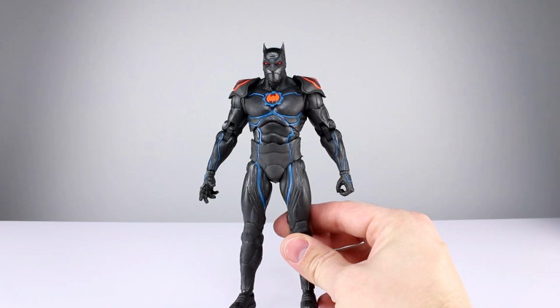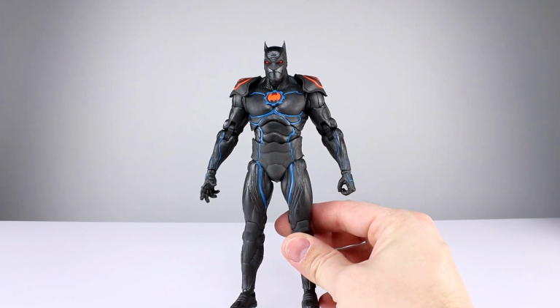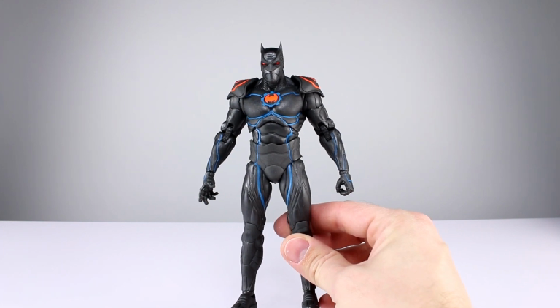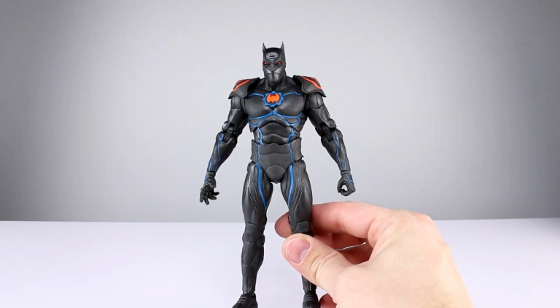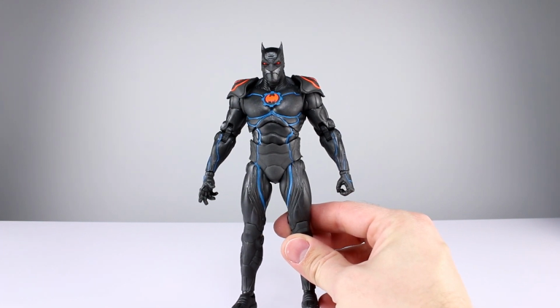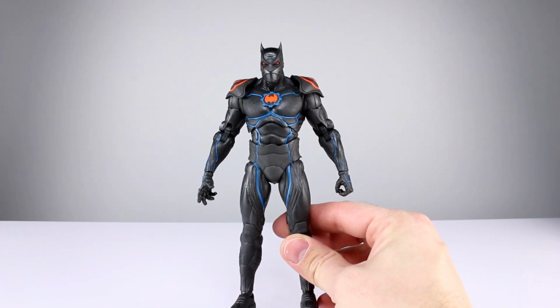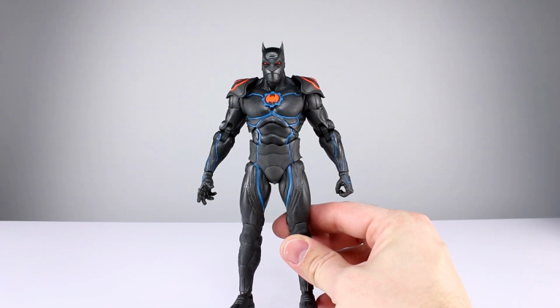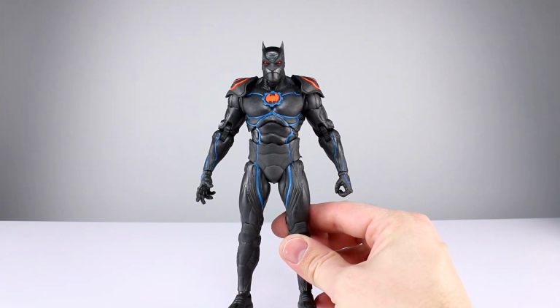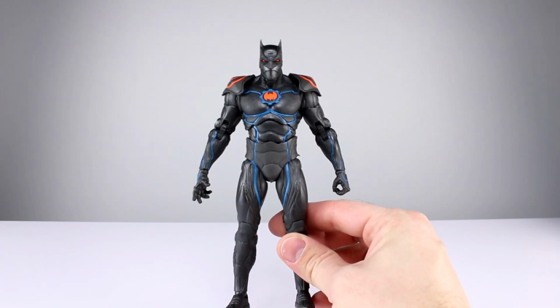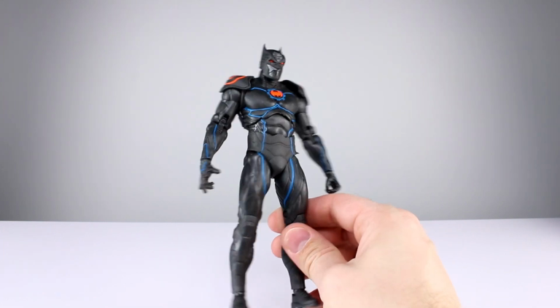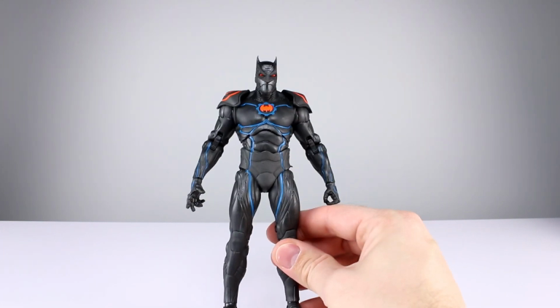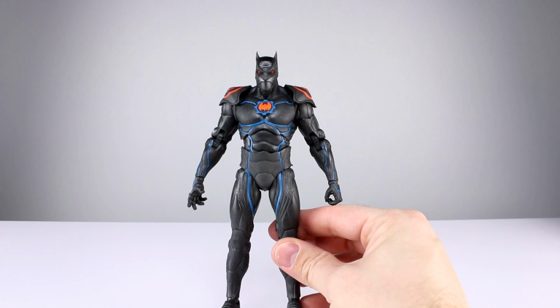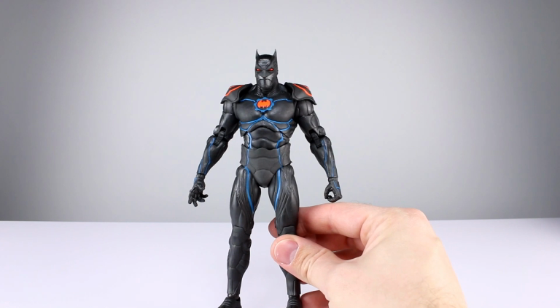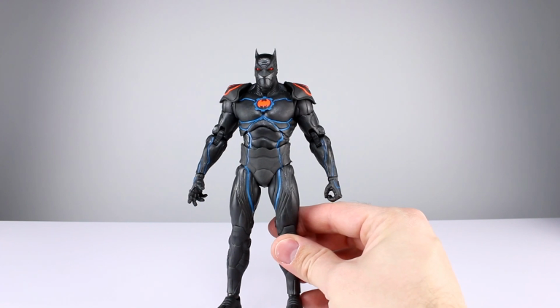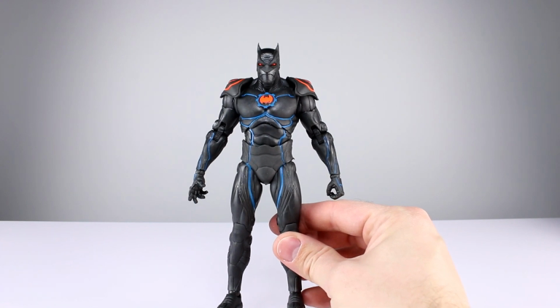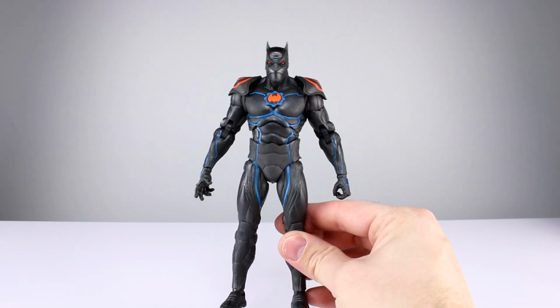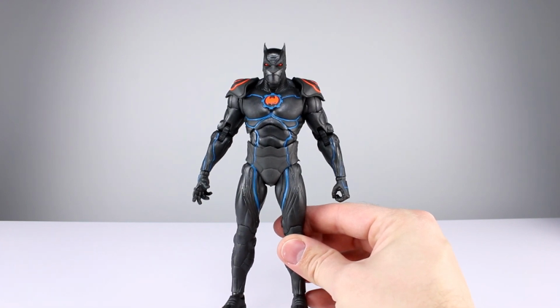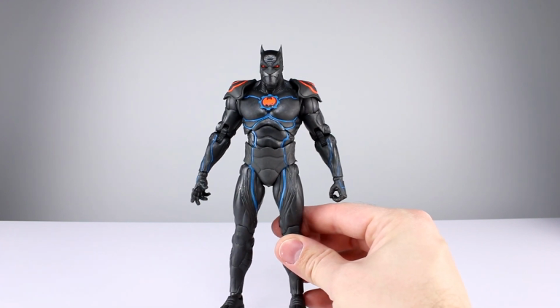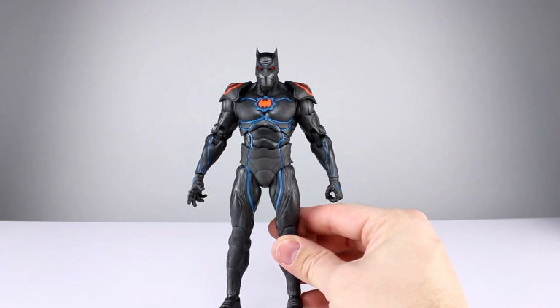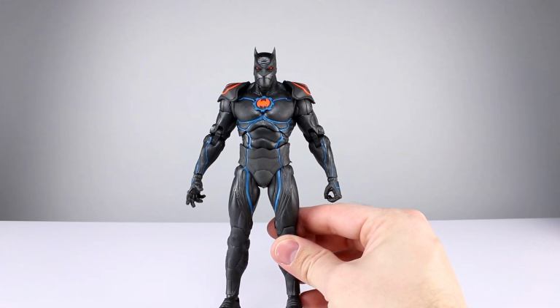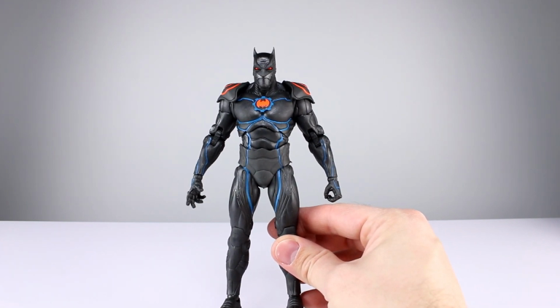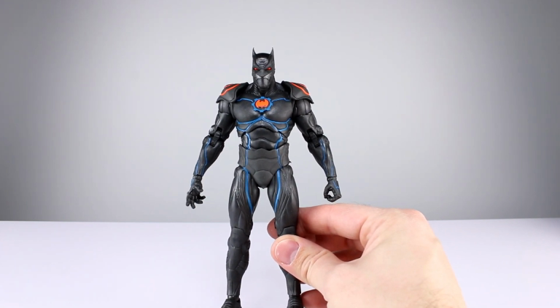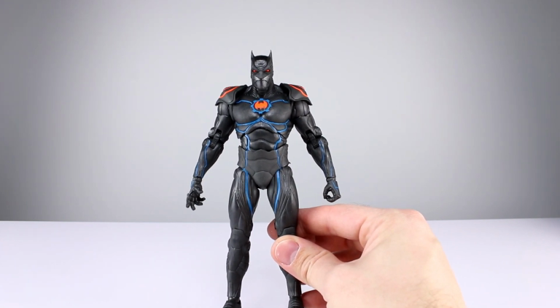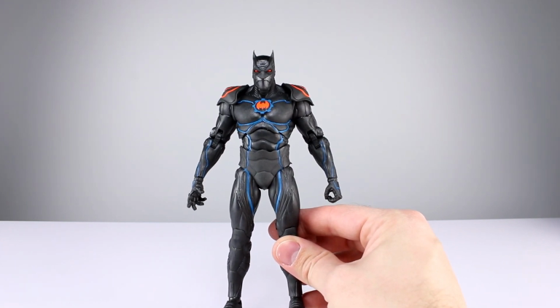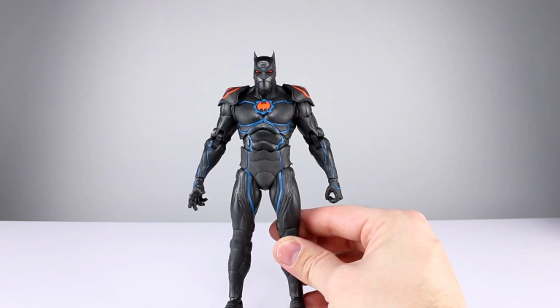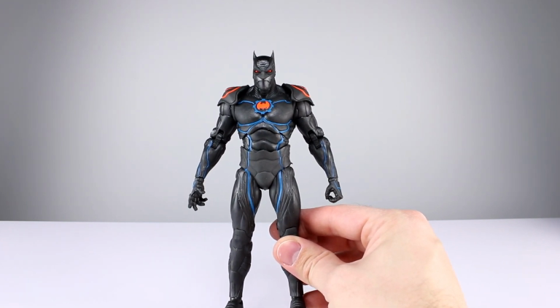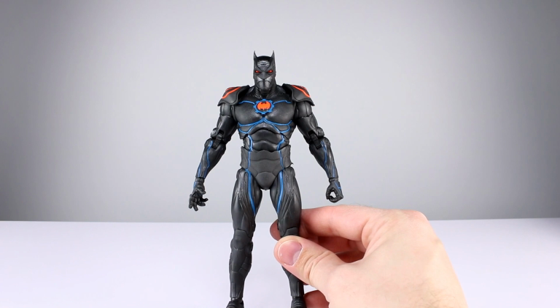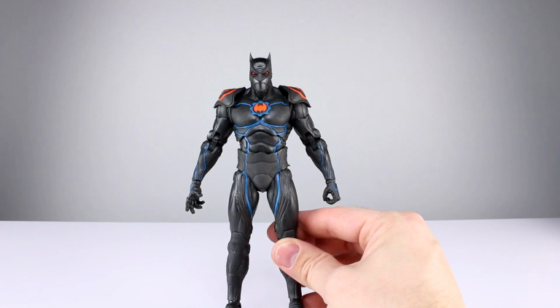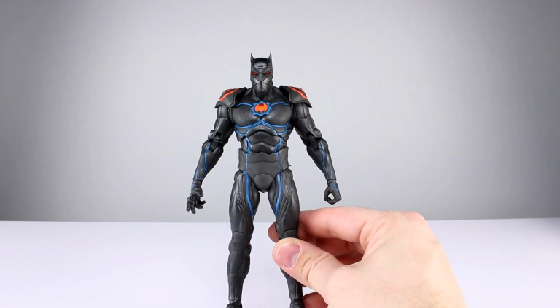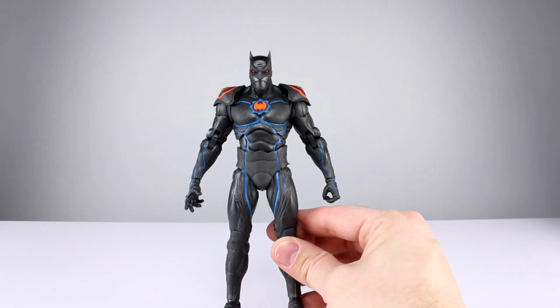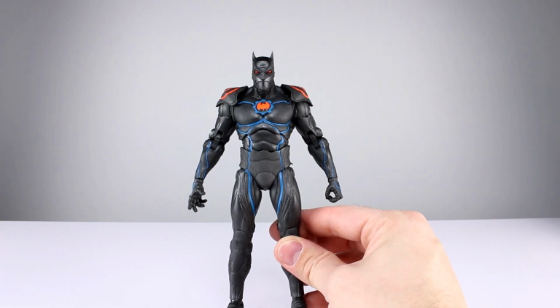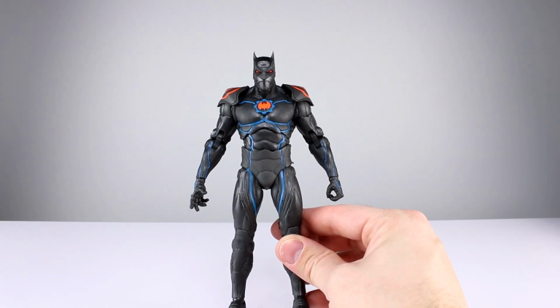First thing I'll do is ask you a question of the day: does scale matter to you within a line? Do you care if things are in scale with each other, or does it not bother you at all if things are taller or shorter than they should be?